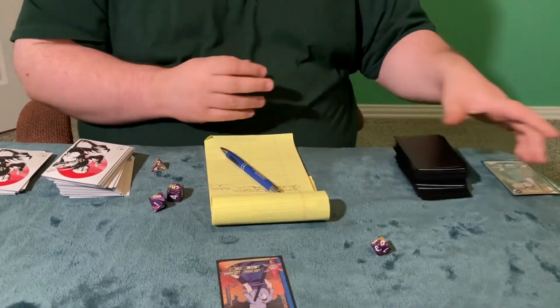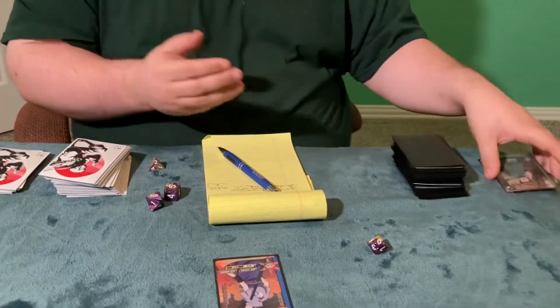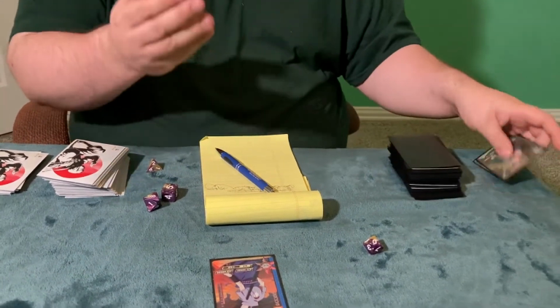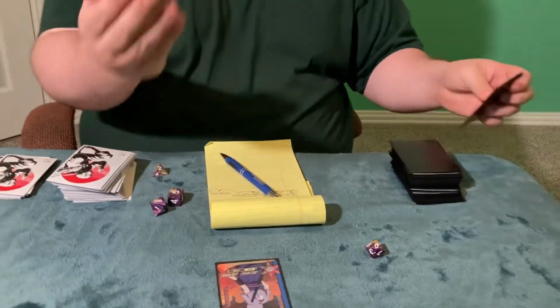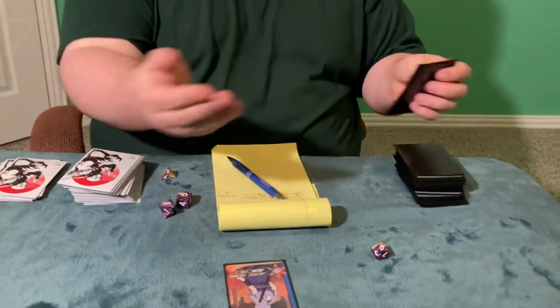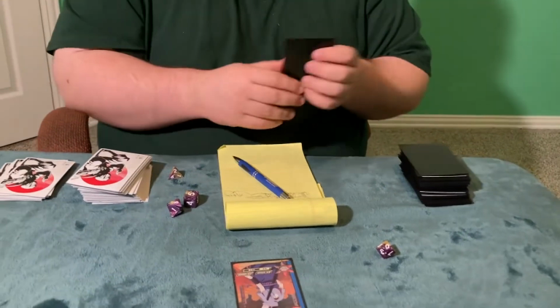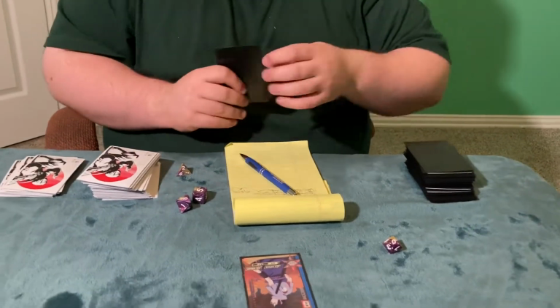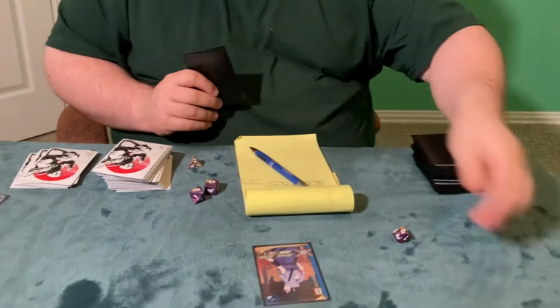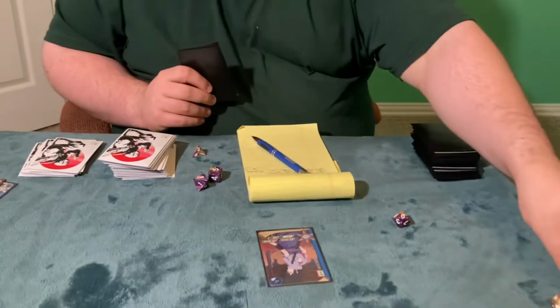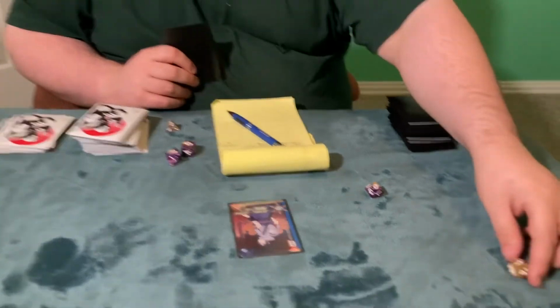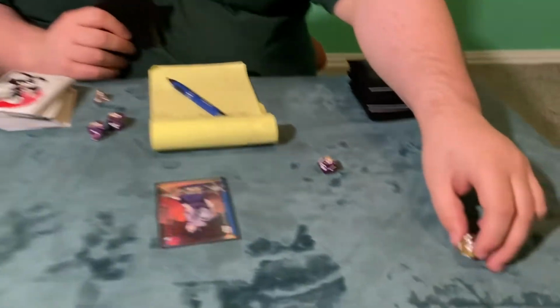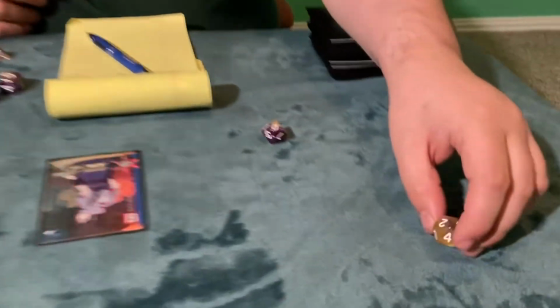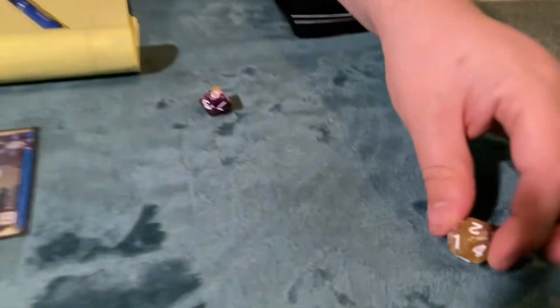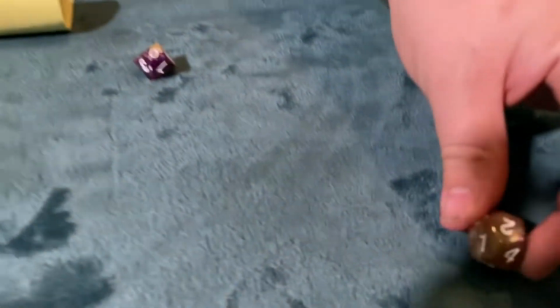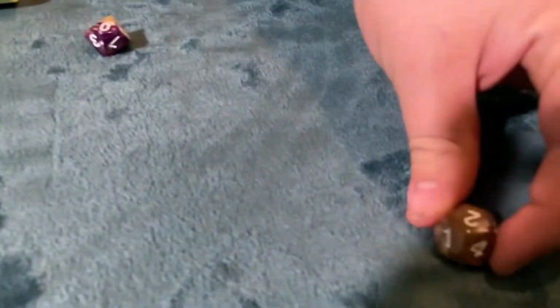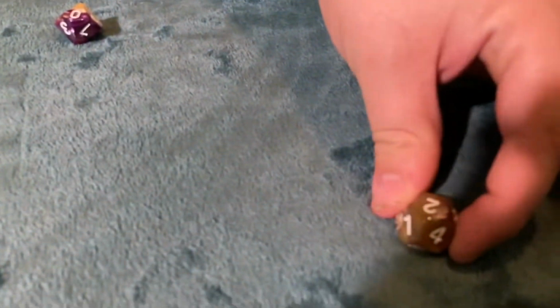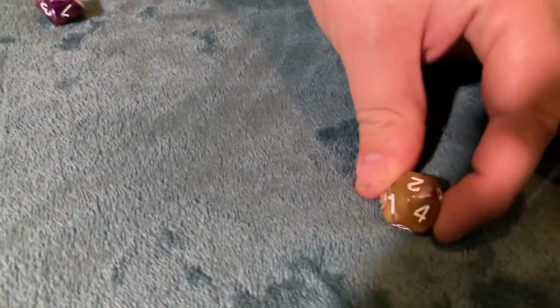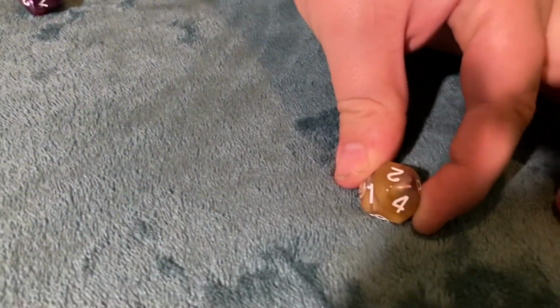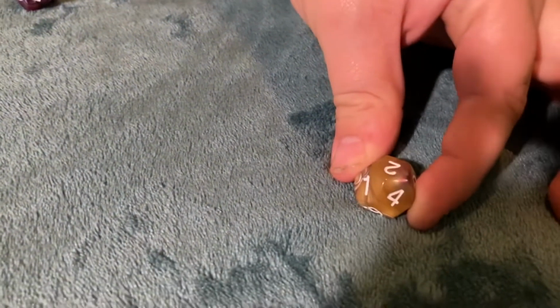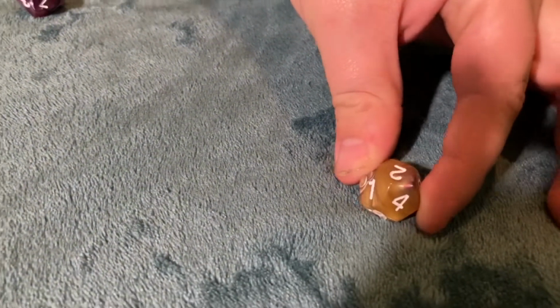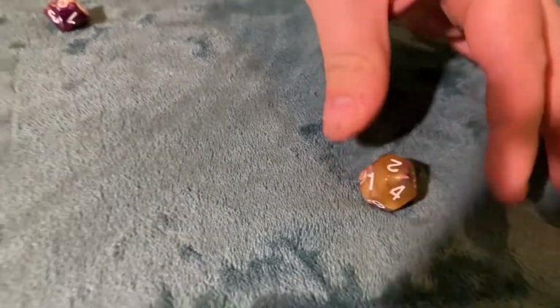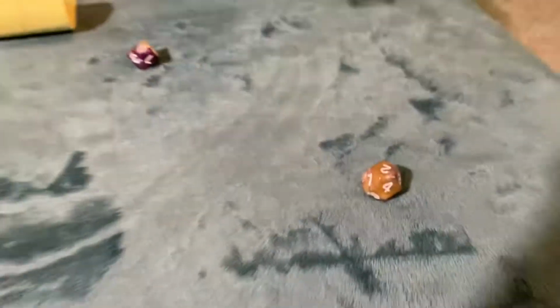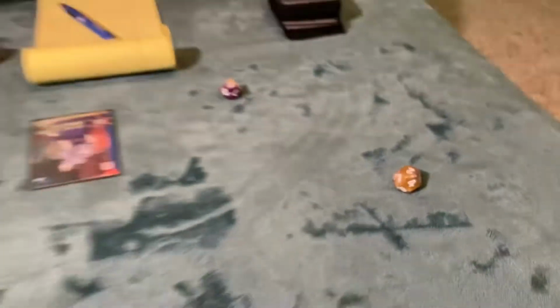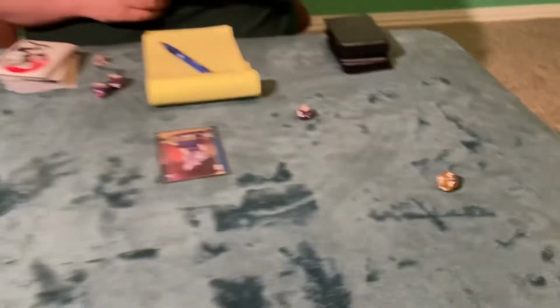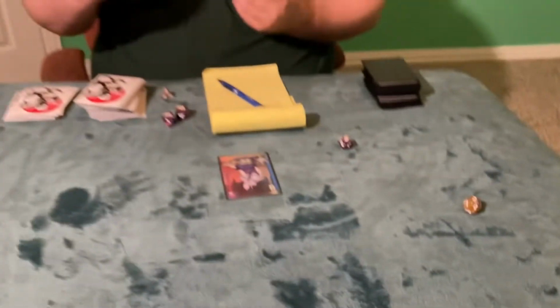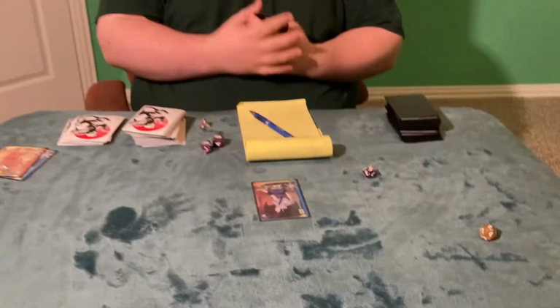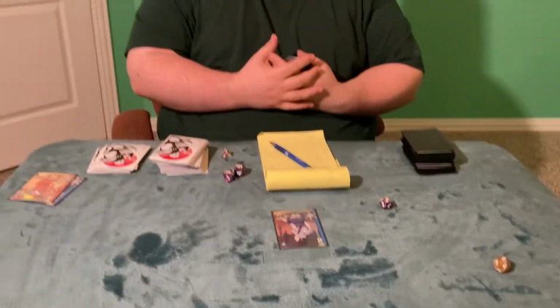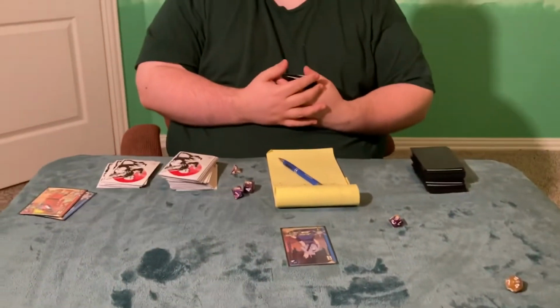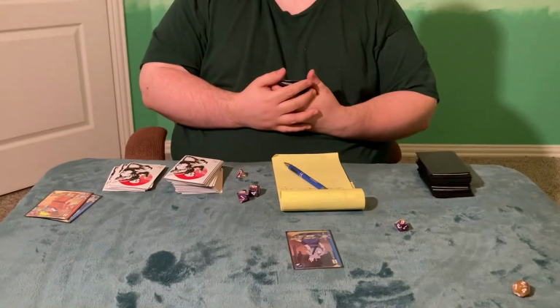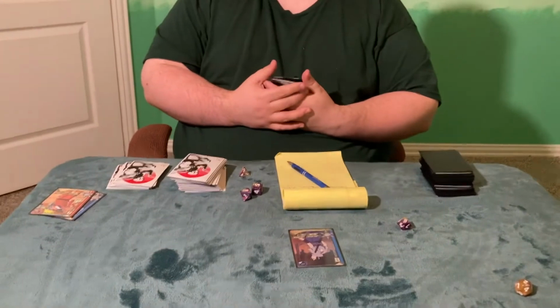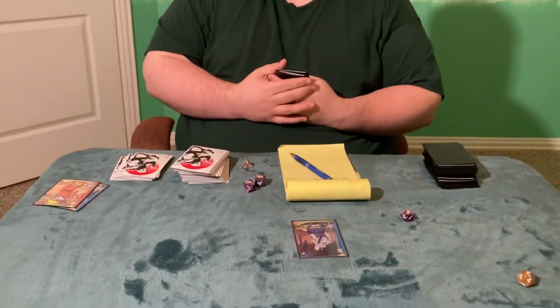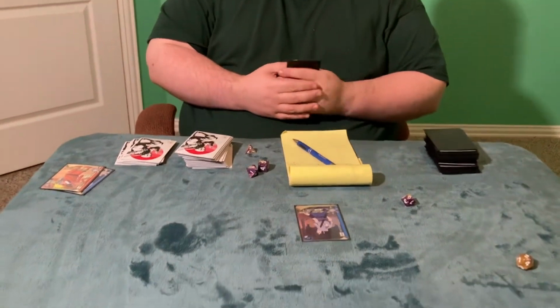It is now Adam's turn, which marks the start of the second round. At the end of this round, both players receive a chakra point.